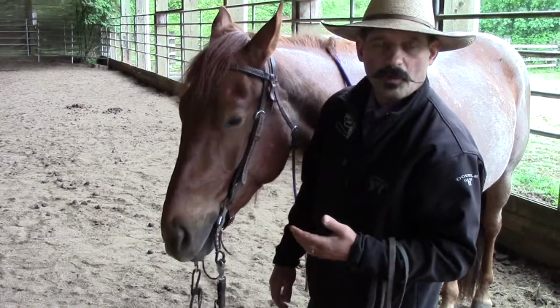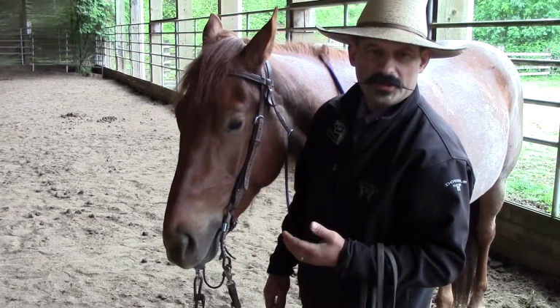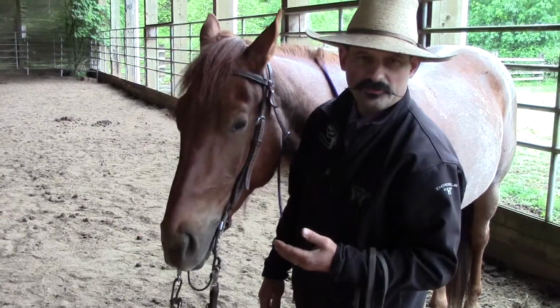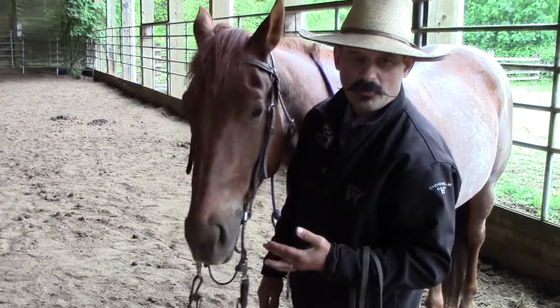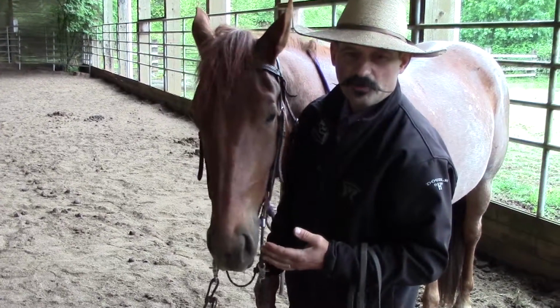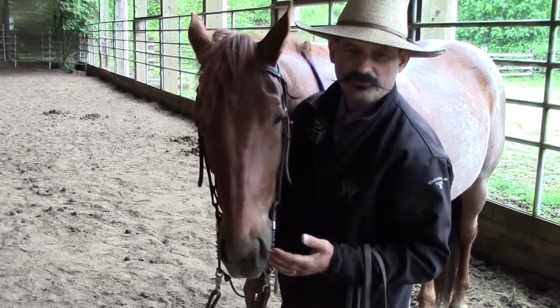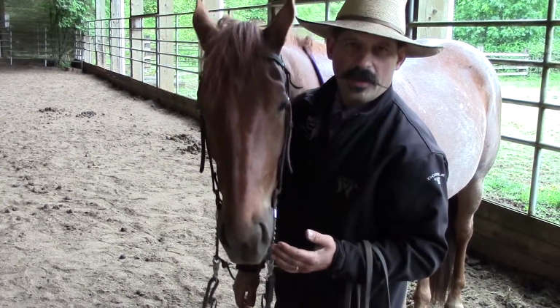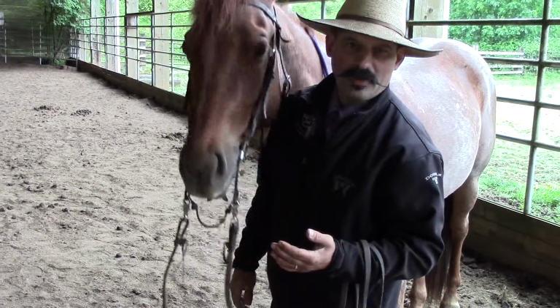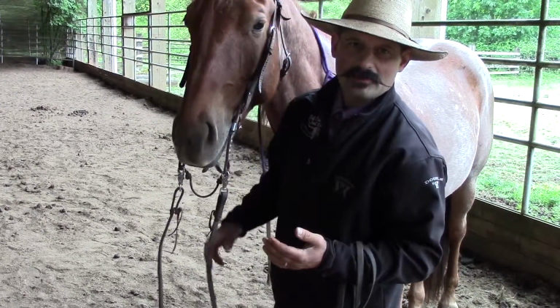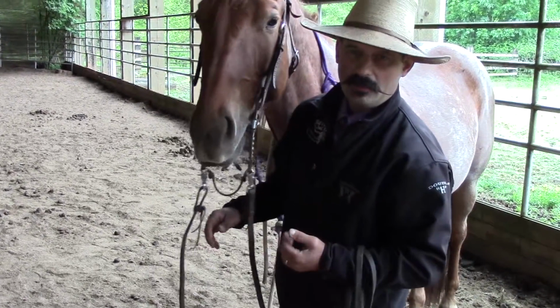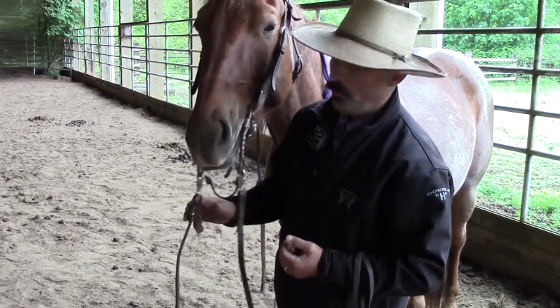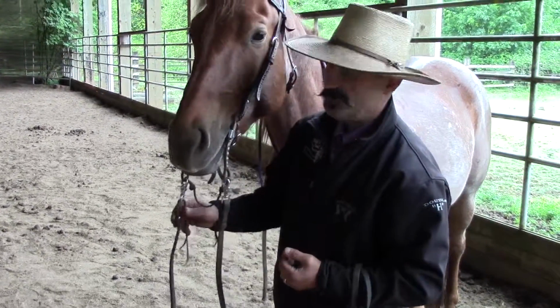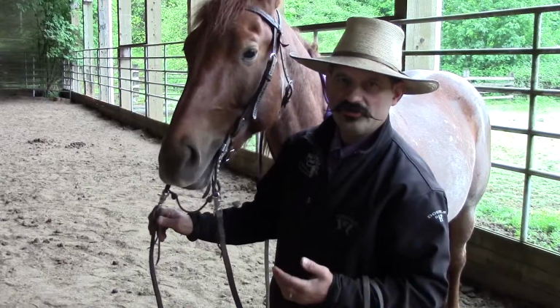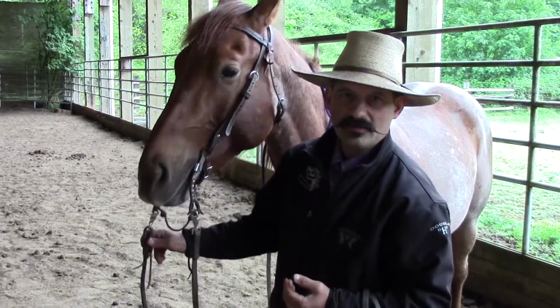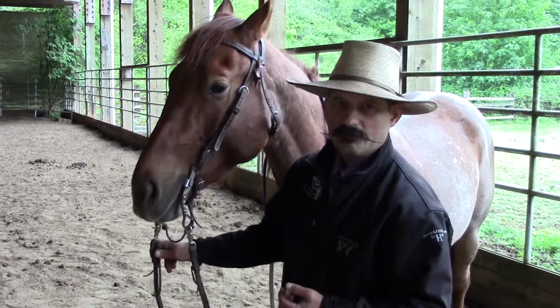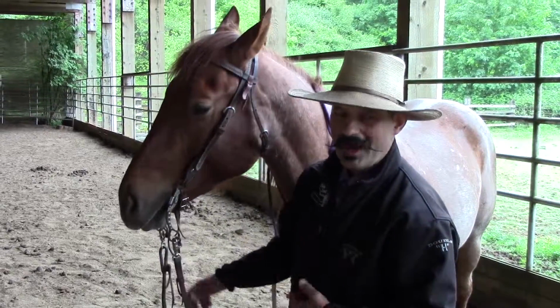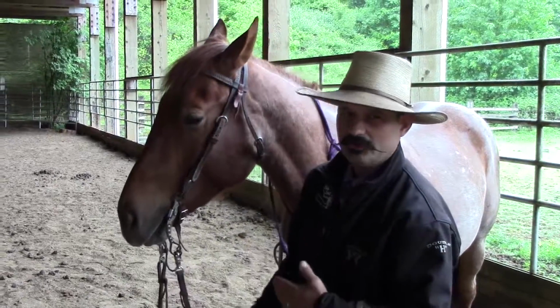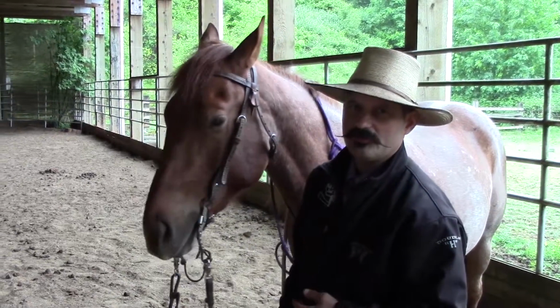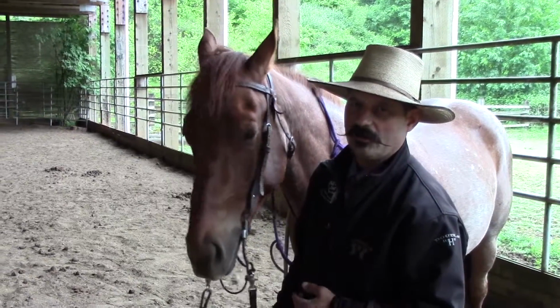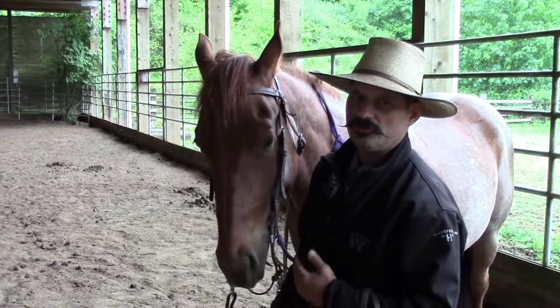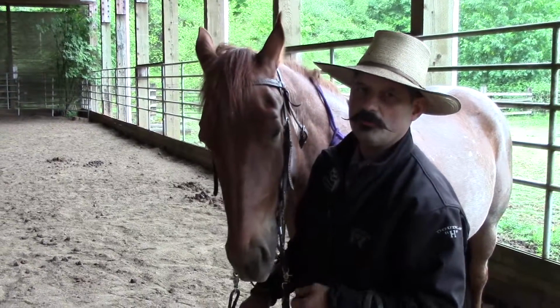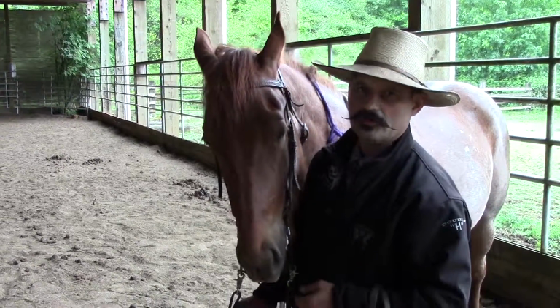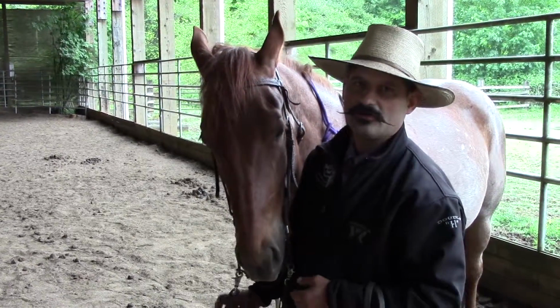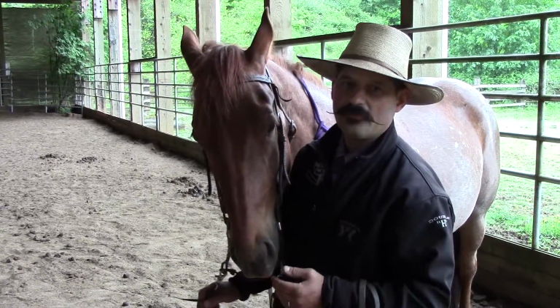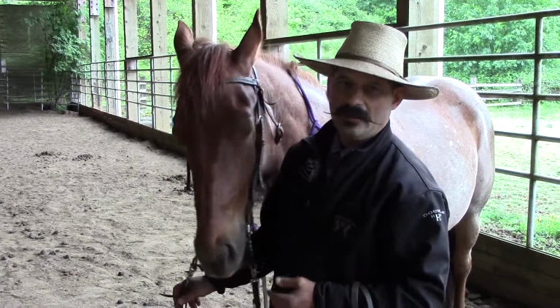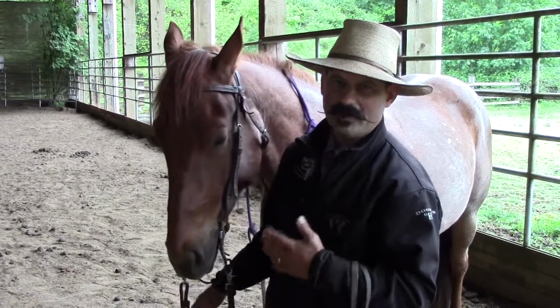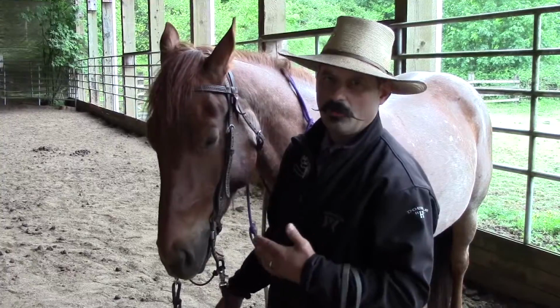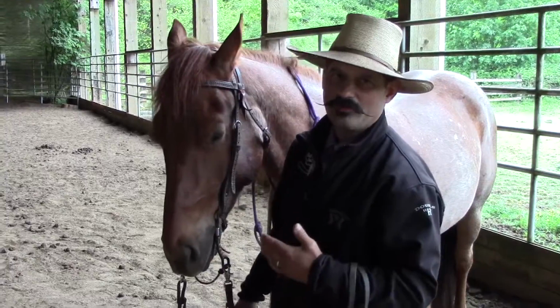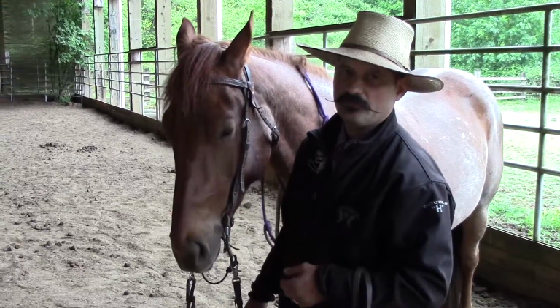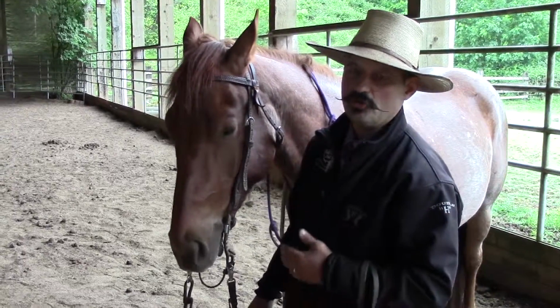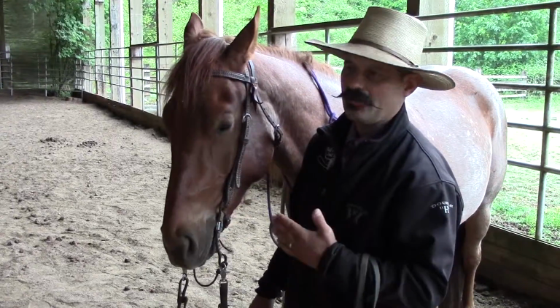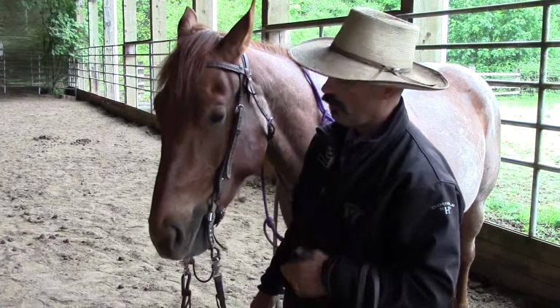One thing to always remember is if your horse is upset about the bit or if he's not respecting it, you have some adjustment there and you should be moving it around his mouth and finding where it works best for you and your horse.